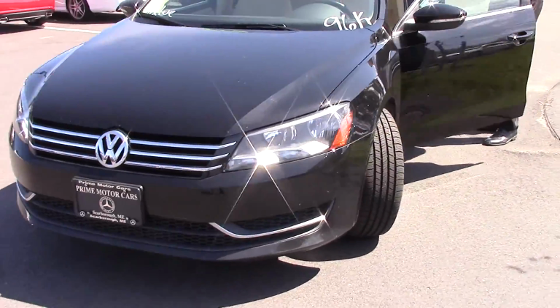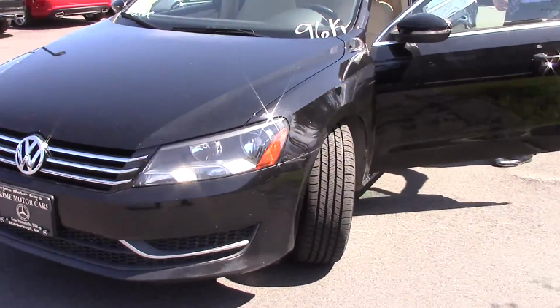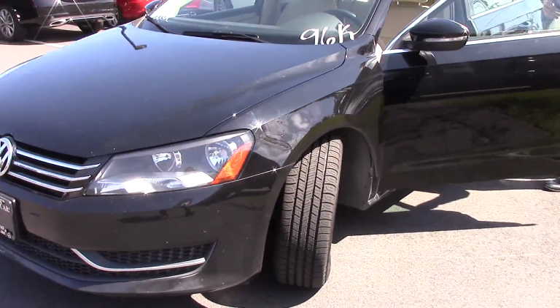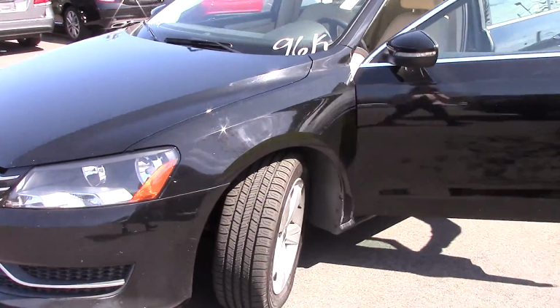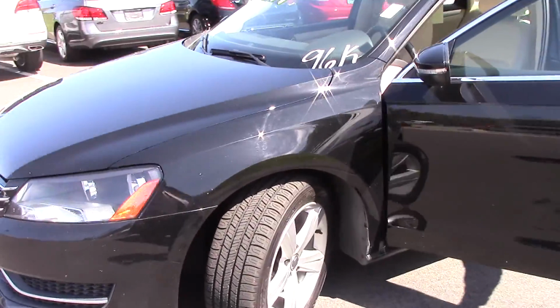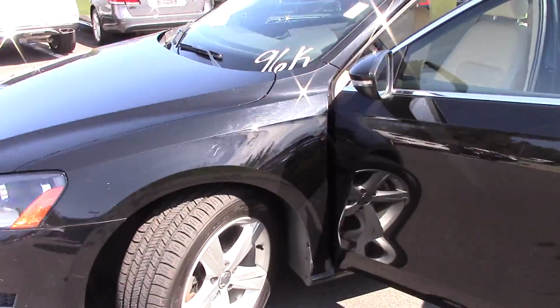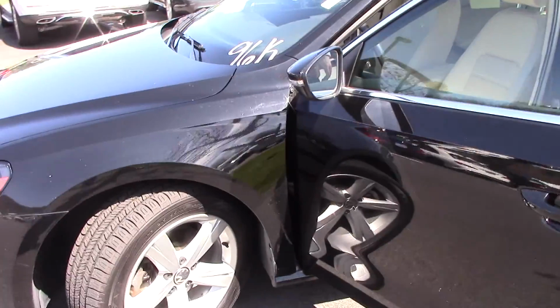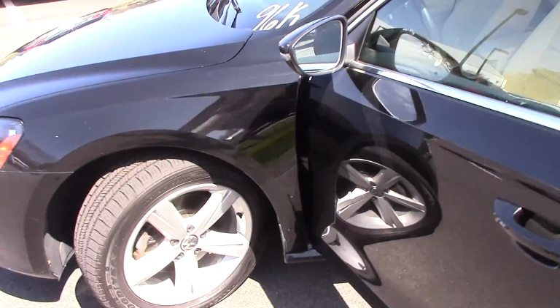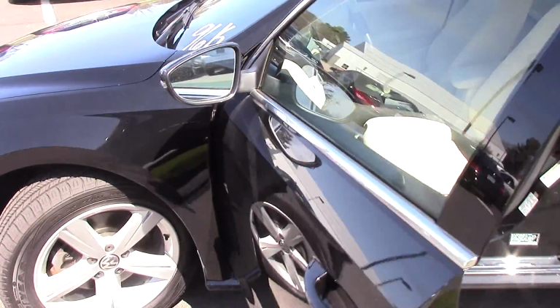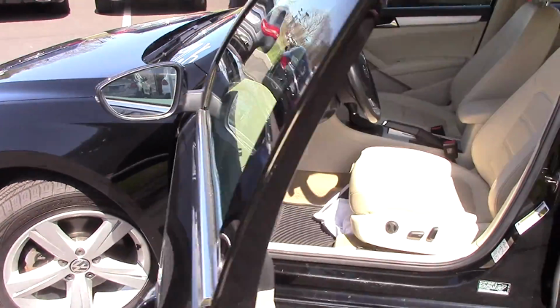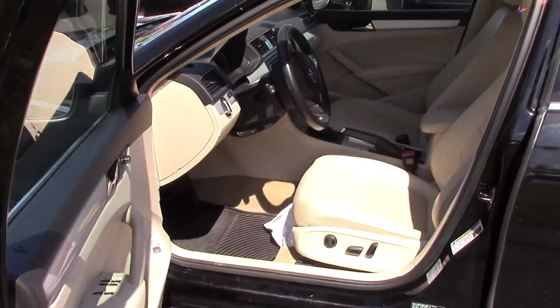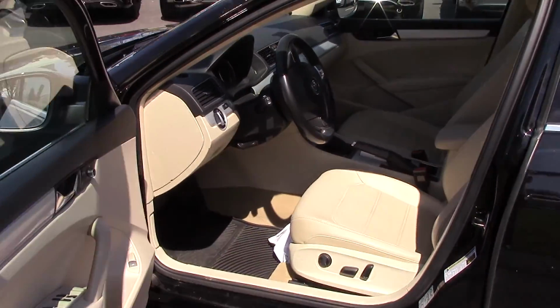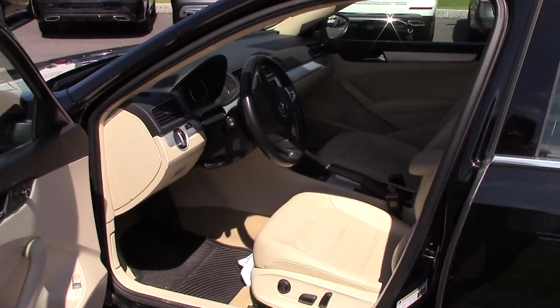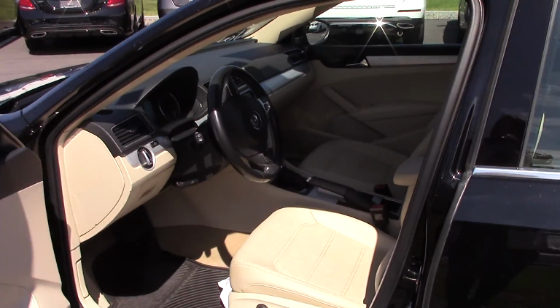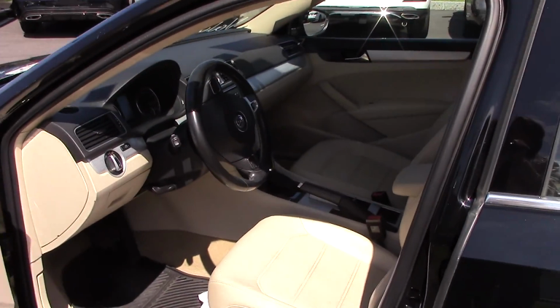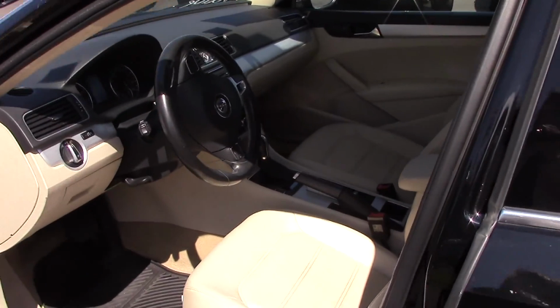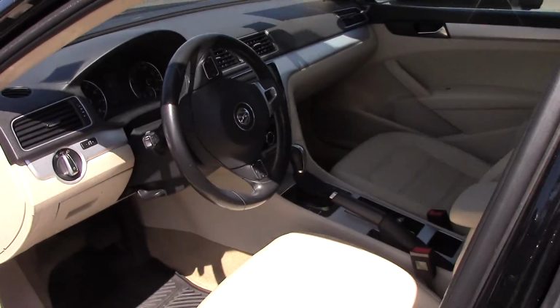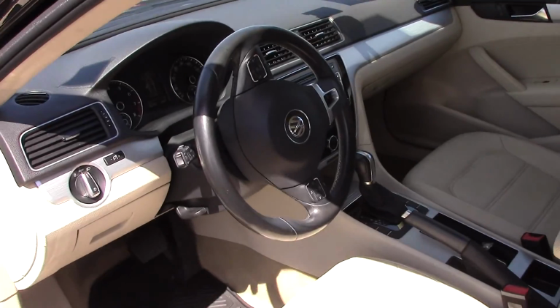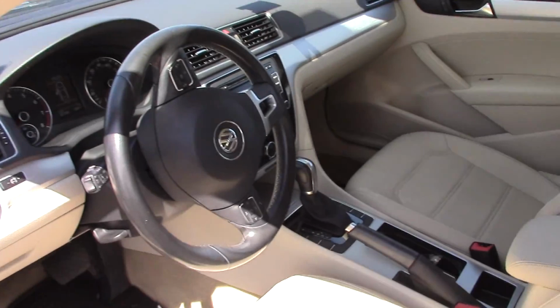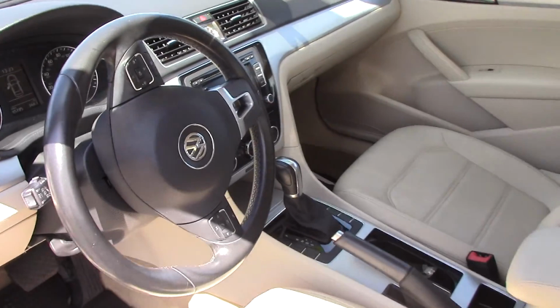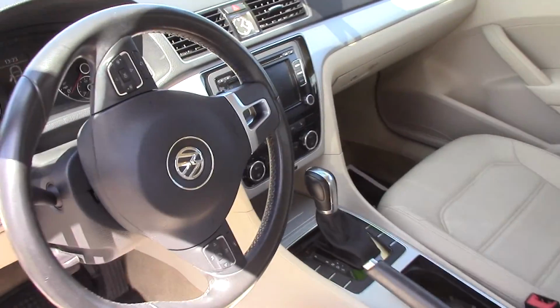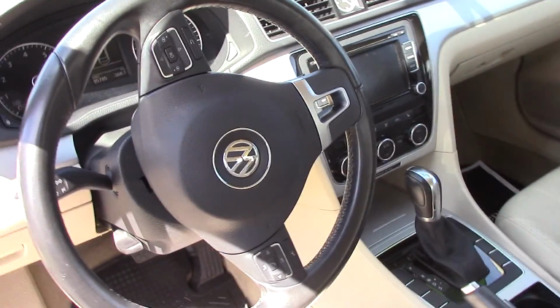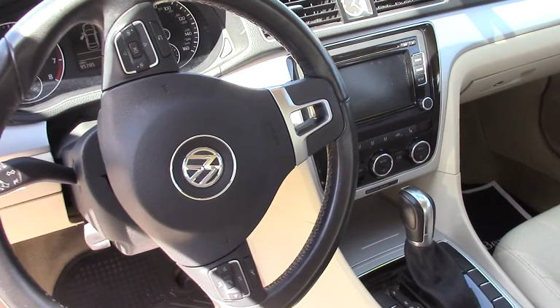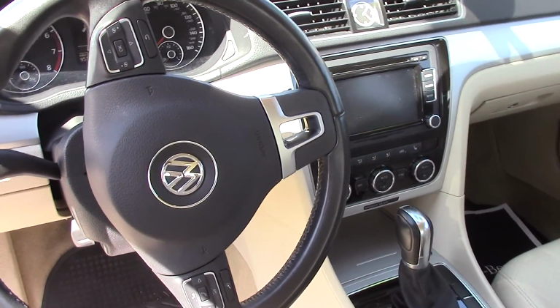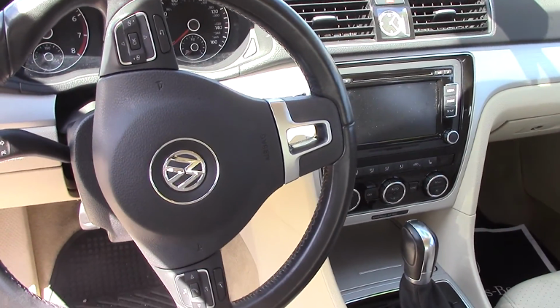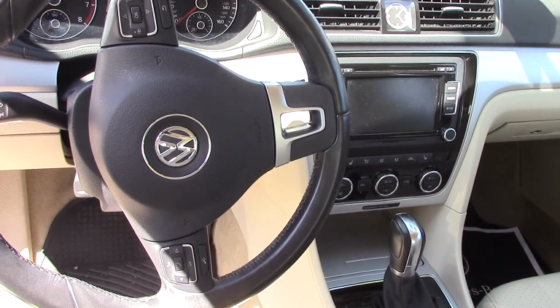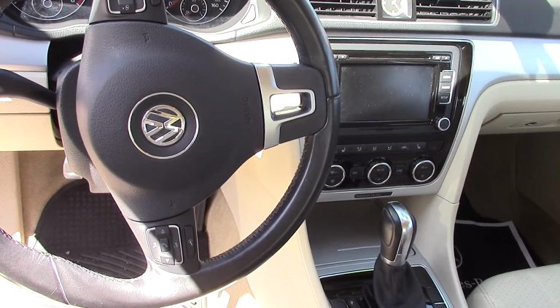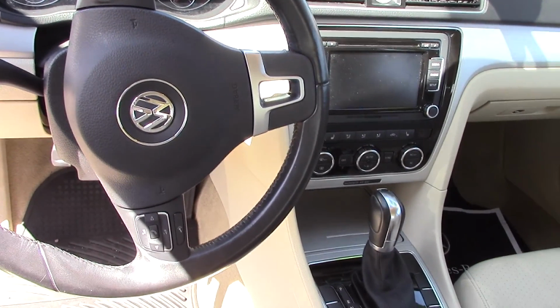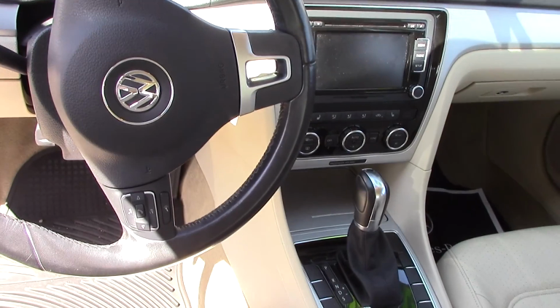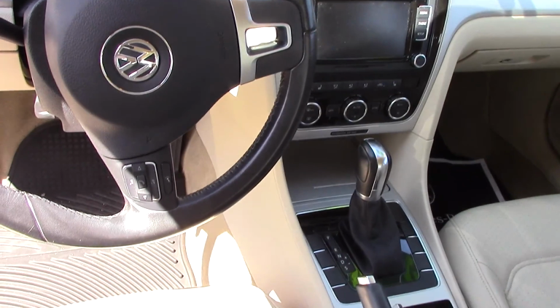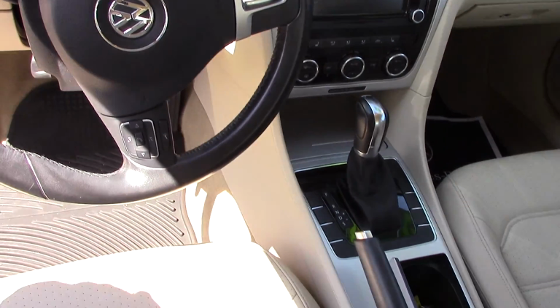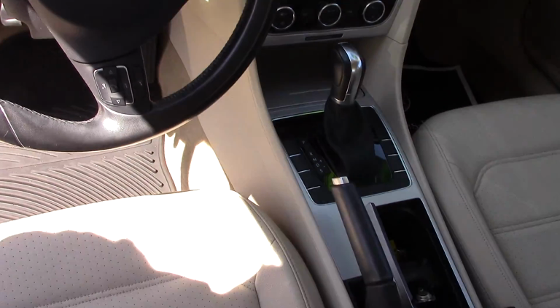It does have the Volkswagen leather seats with power seats as well. Power locks, power windows, power exterior mirrors that are heated as well. I do have a nice color display with Sirius satellite radio capability.